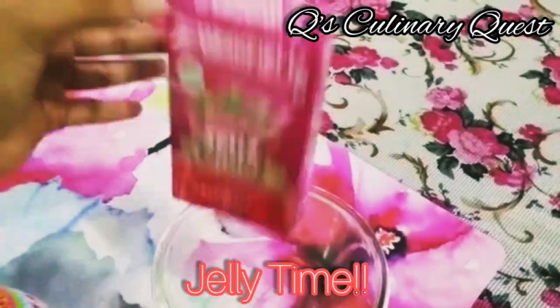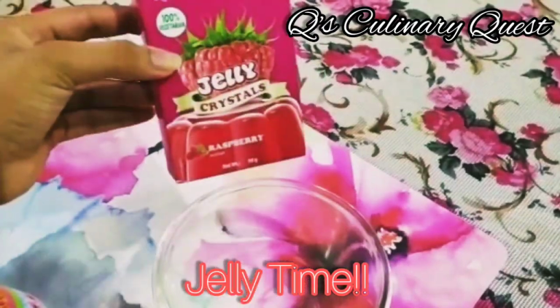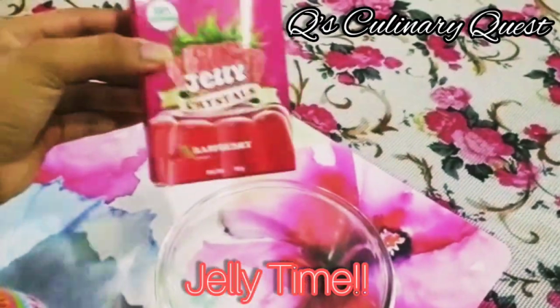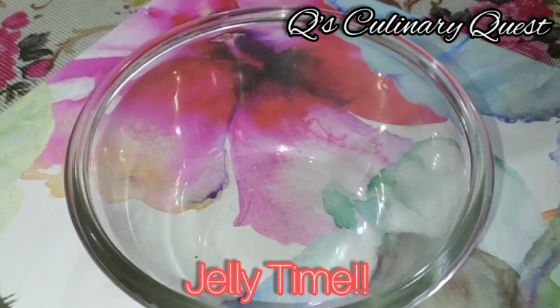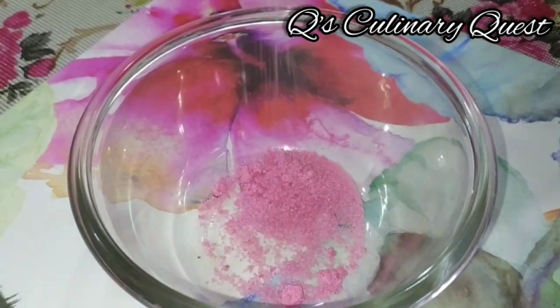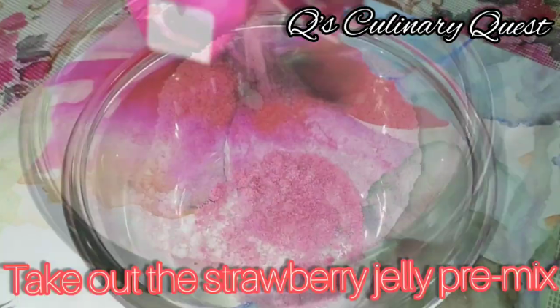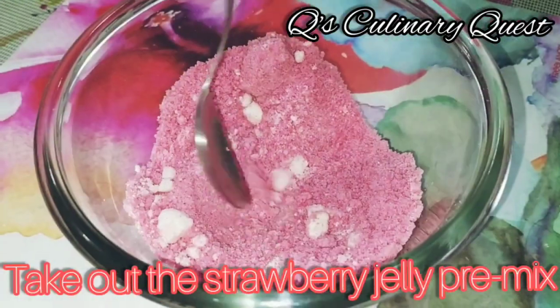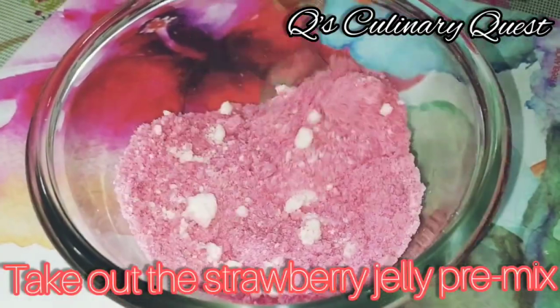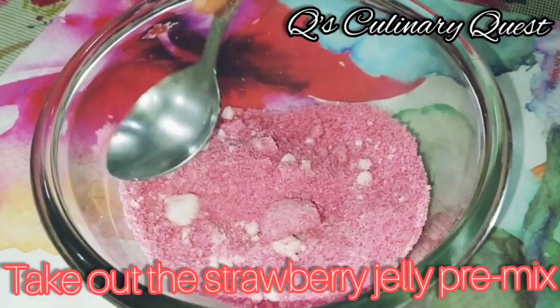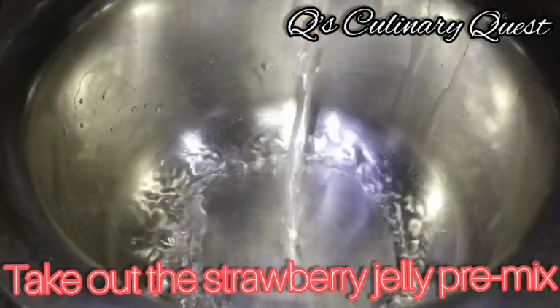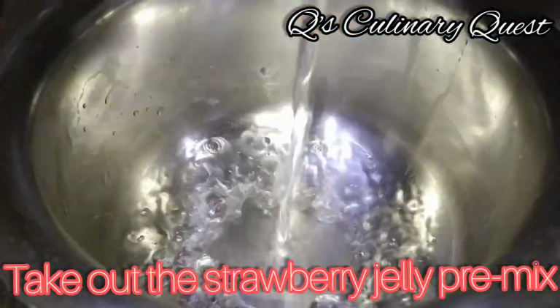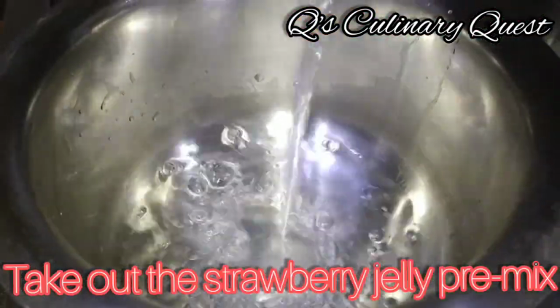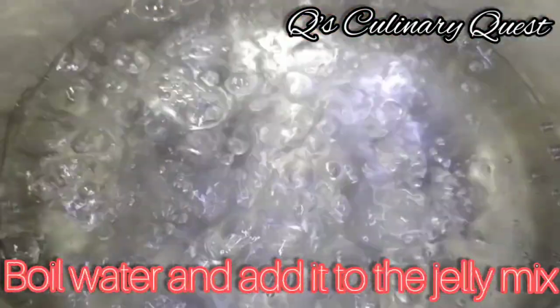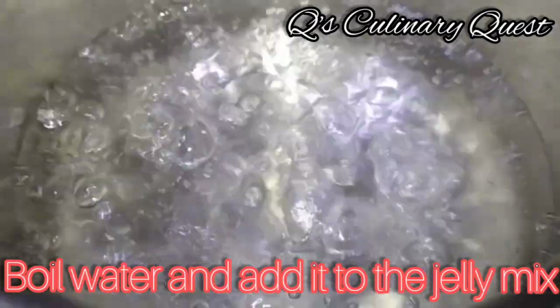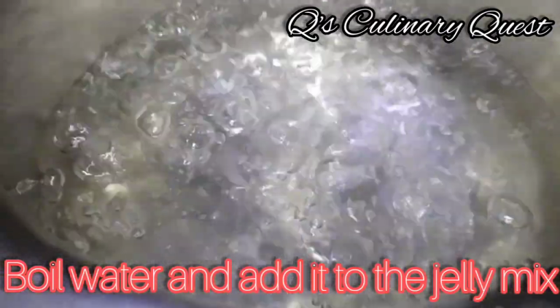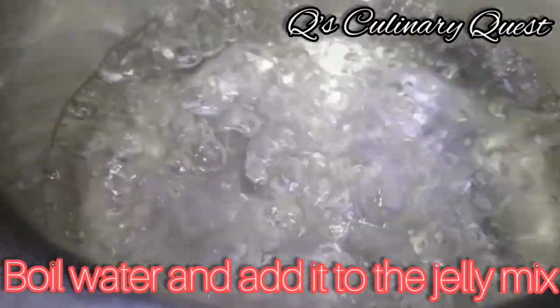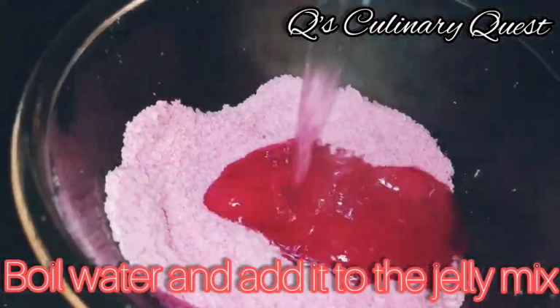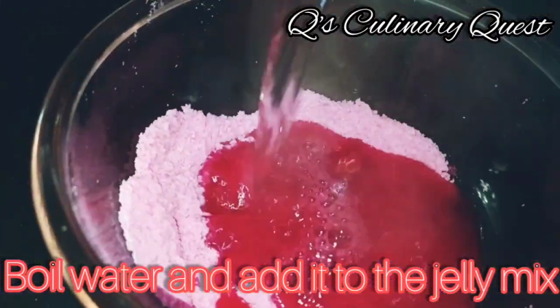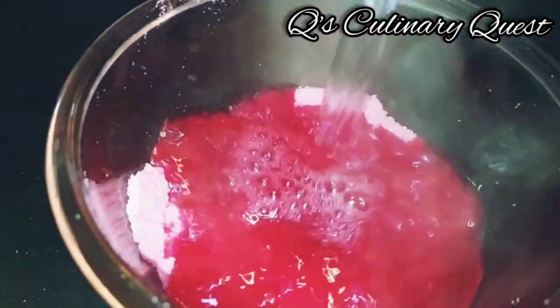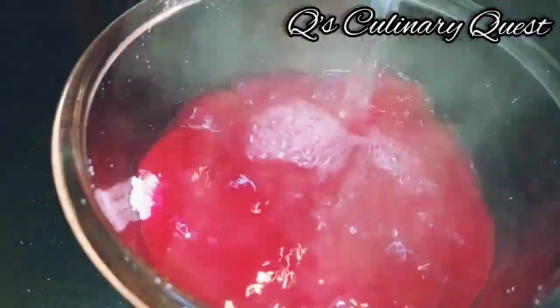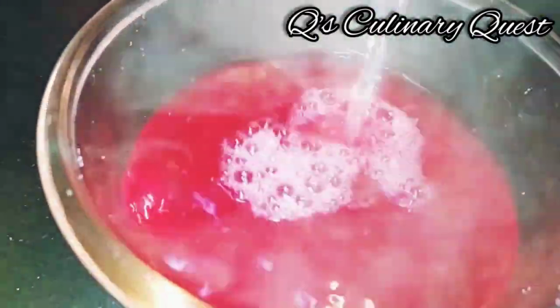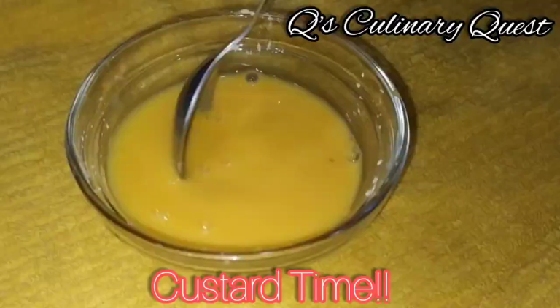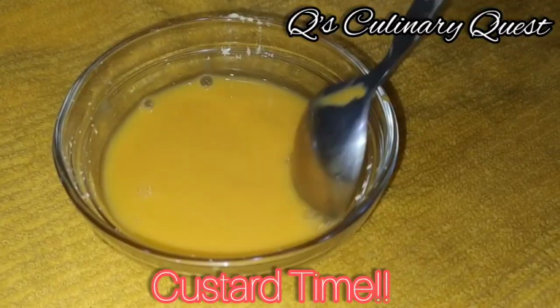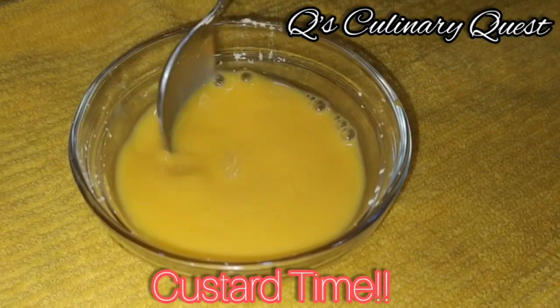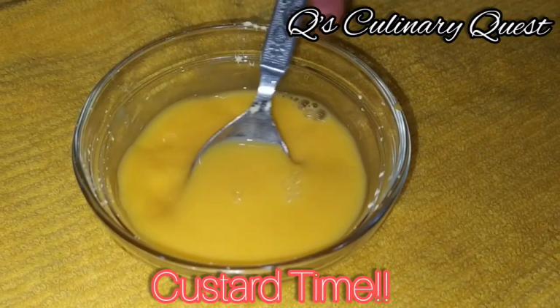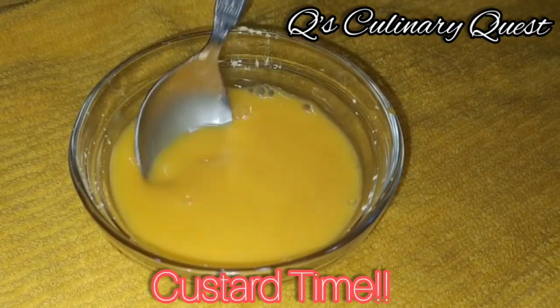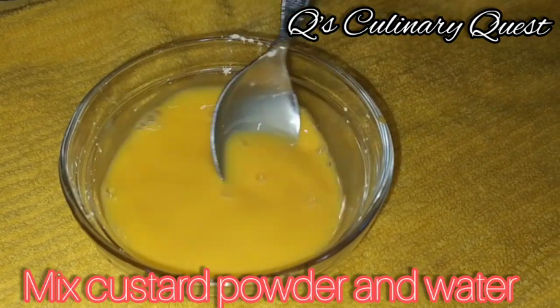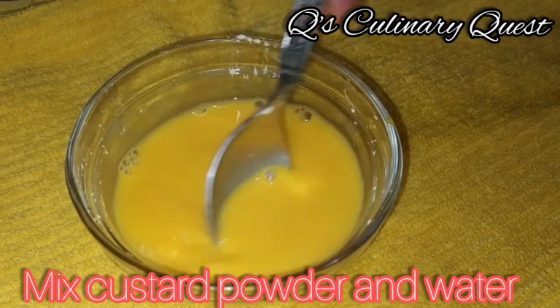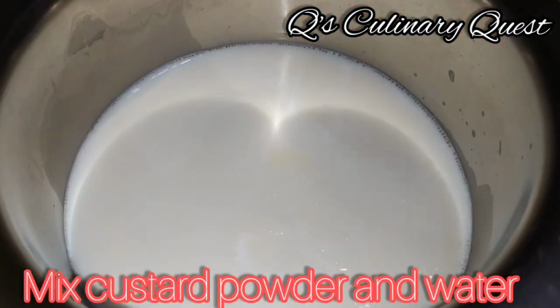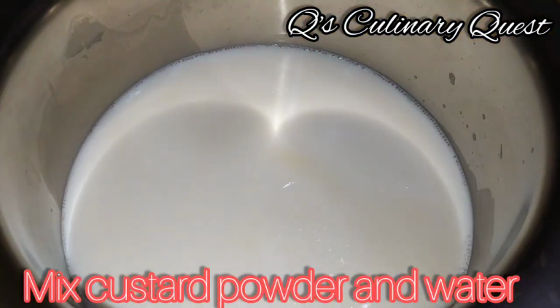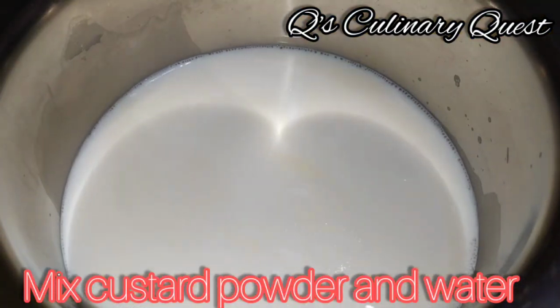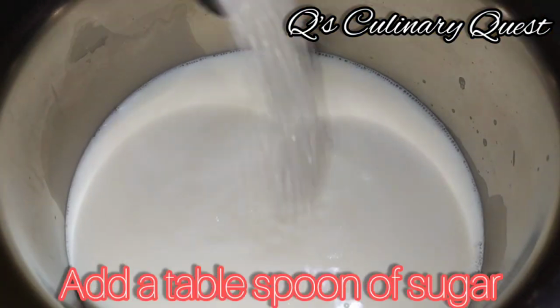Jelly time! Take out the strawberry jelly premix, heat water, and add it to the jelly mix. Now it's custard time — mix custard and water, and add a tablespoon of sugar.